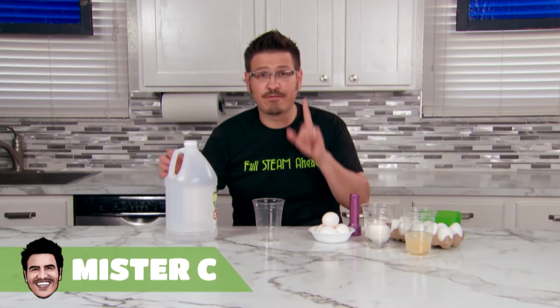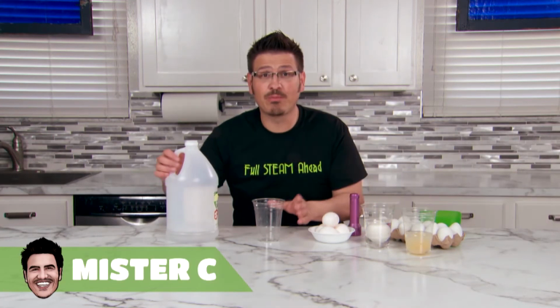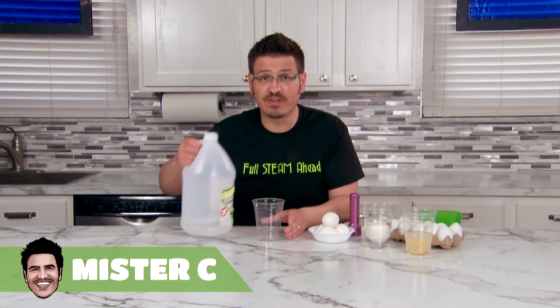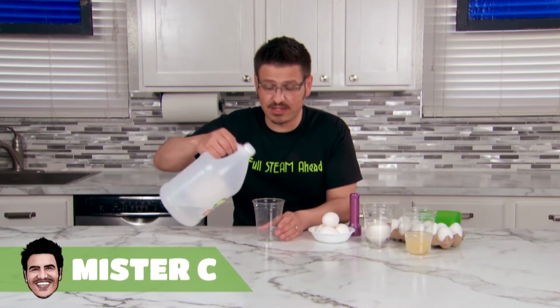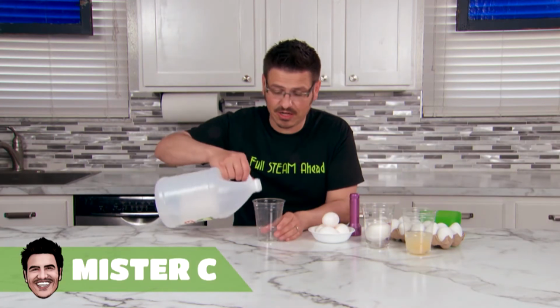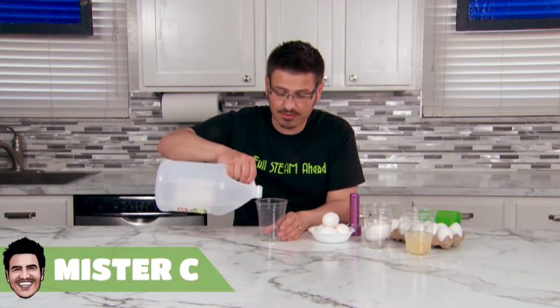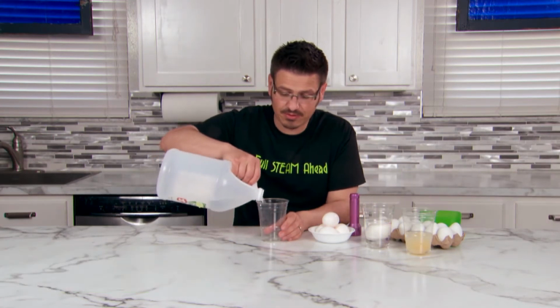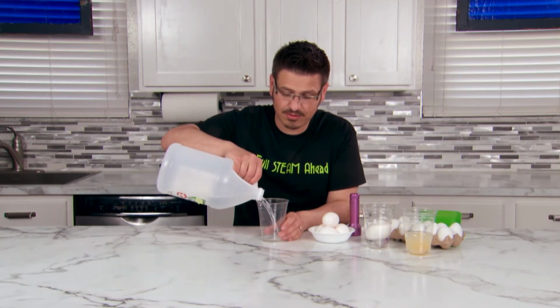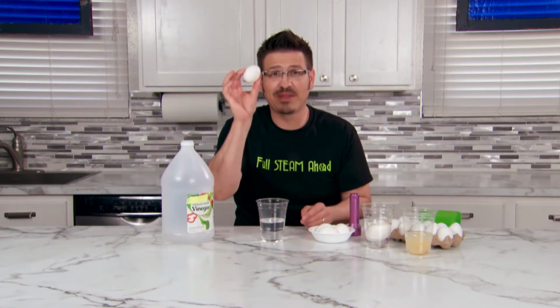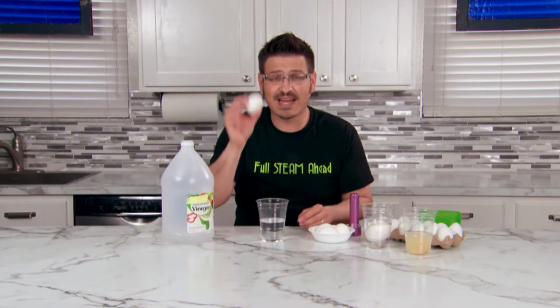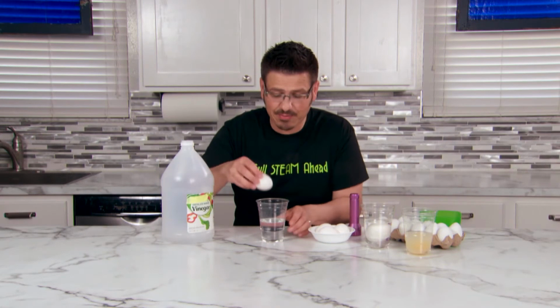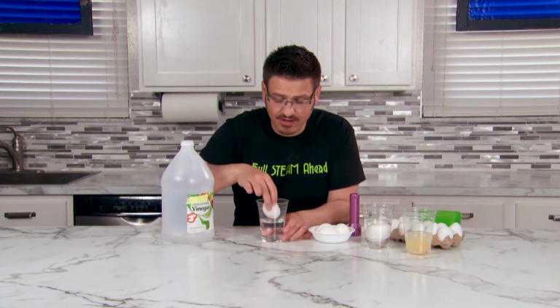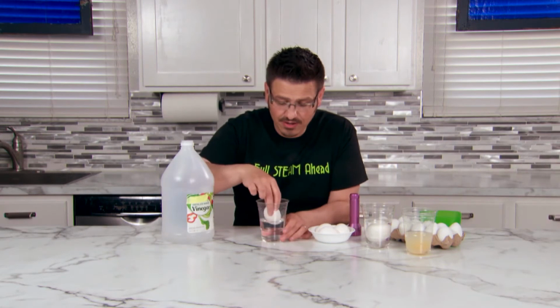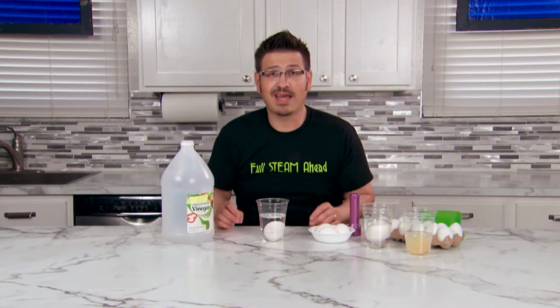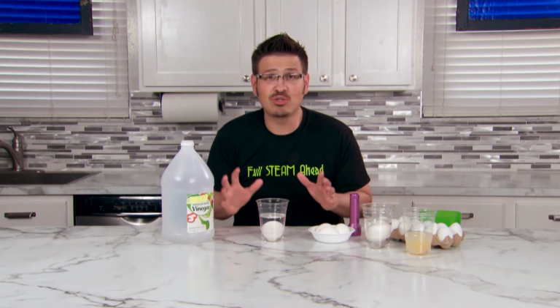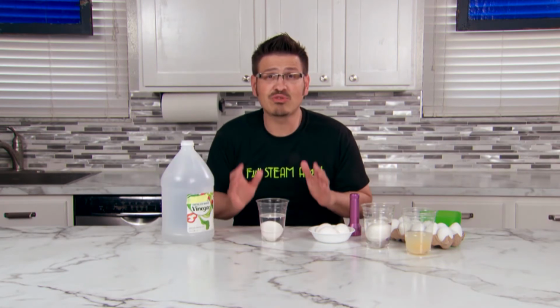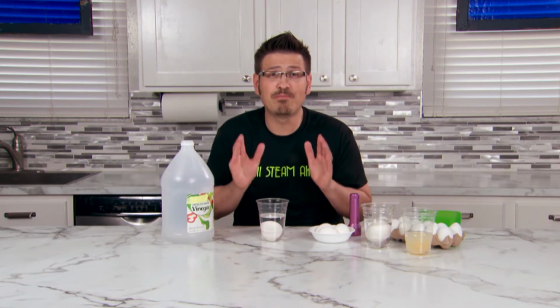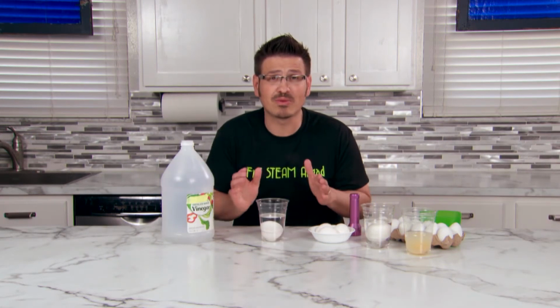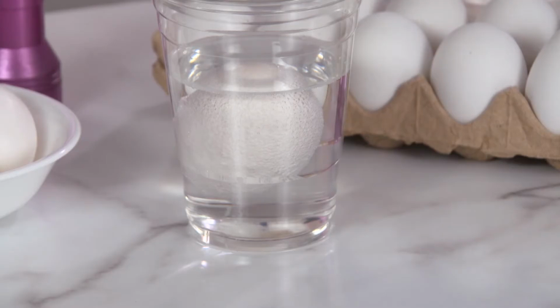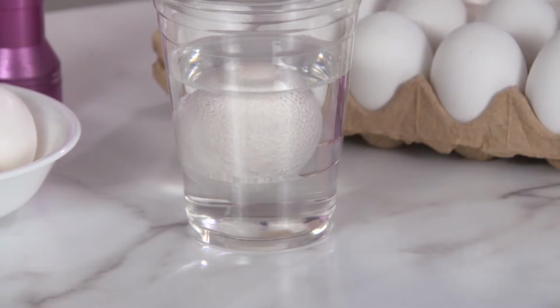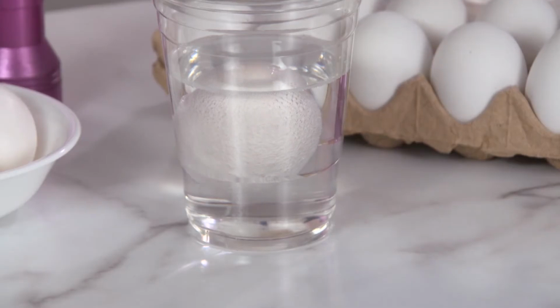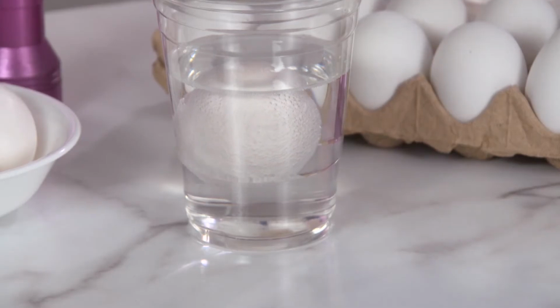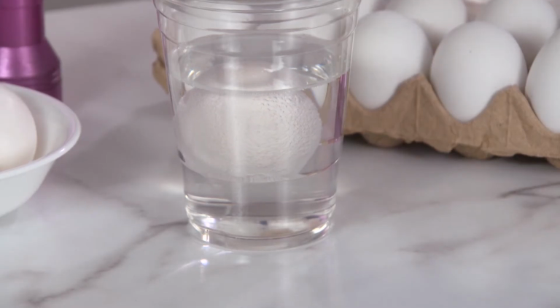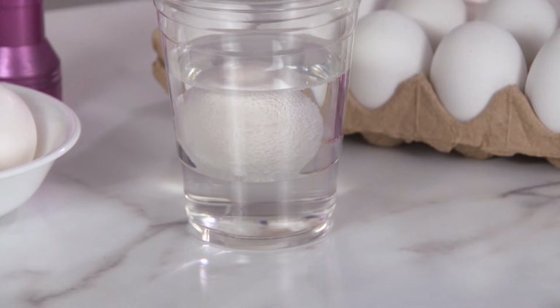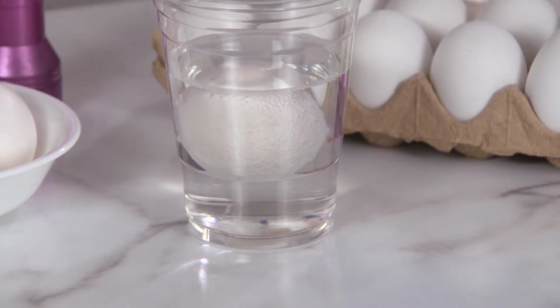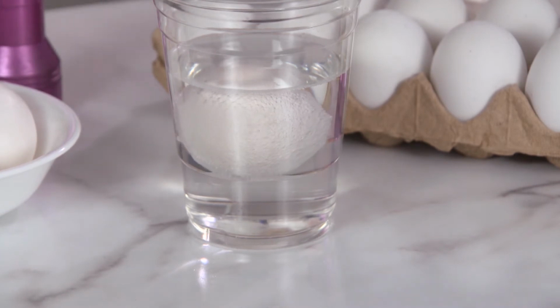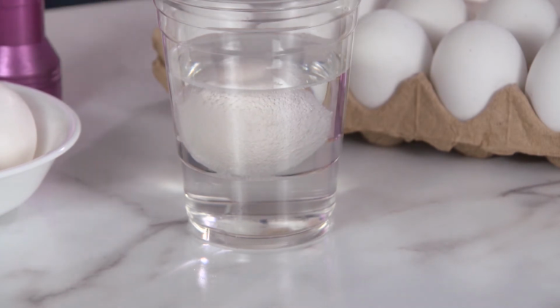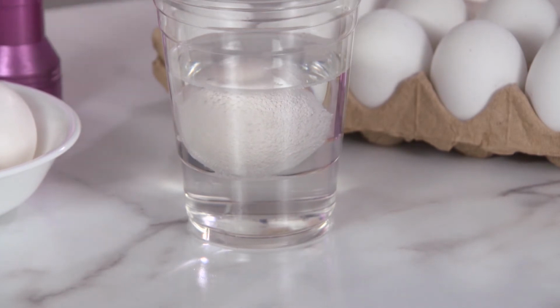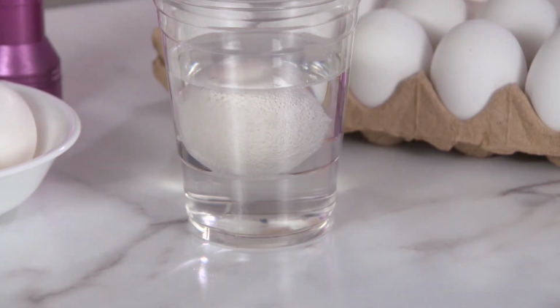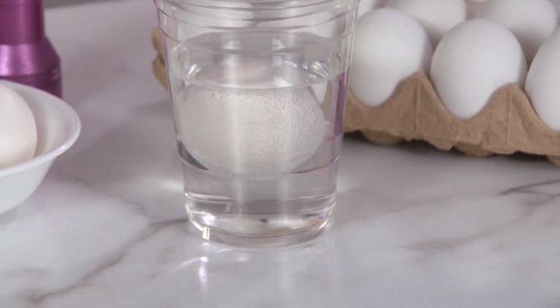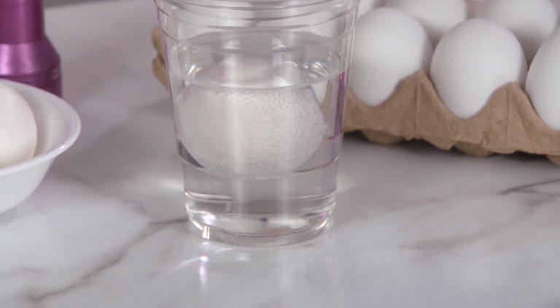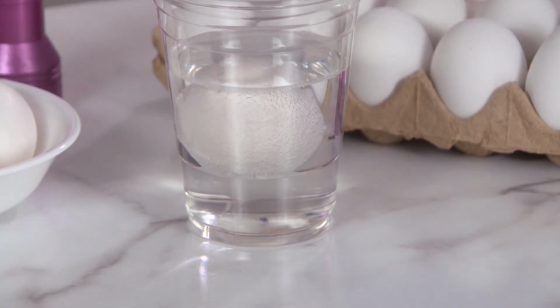First, pour some vinegar into your cup. Place the egg into the cup of vinegar, and soon you'll see bubbles. The carbon dioxide bubbles start to form as the vinegar reacts with the calcium carbonate shell.